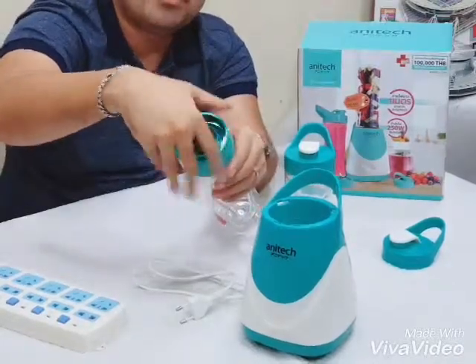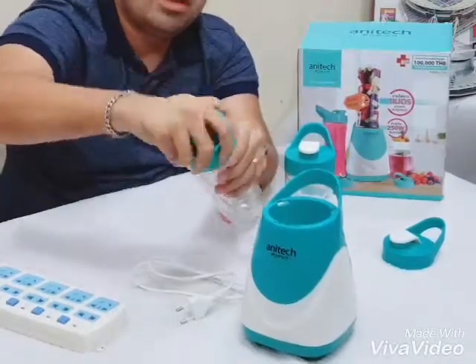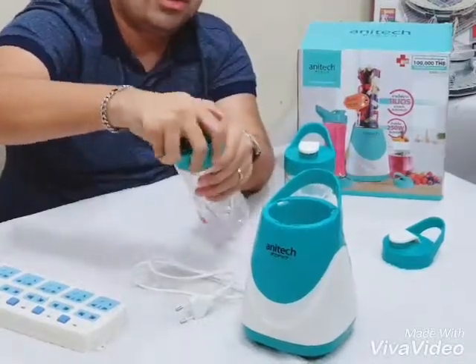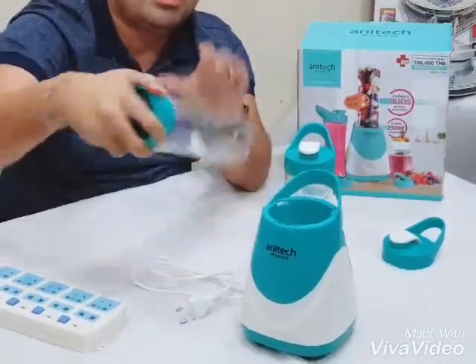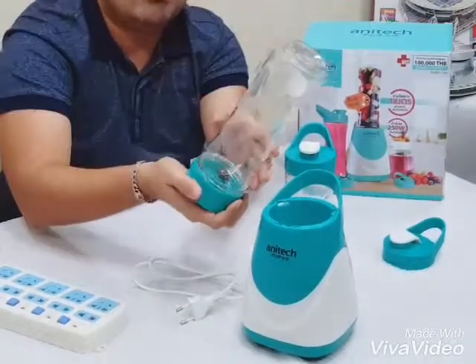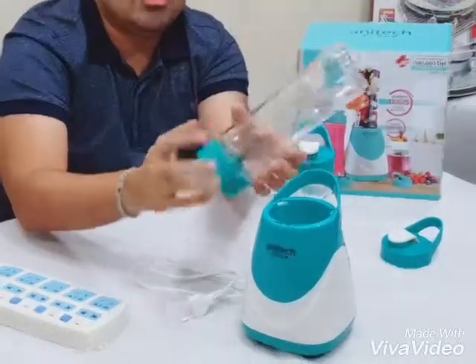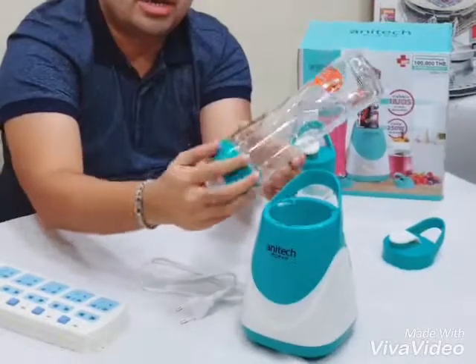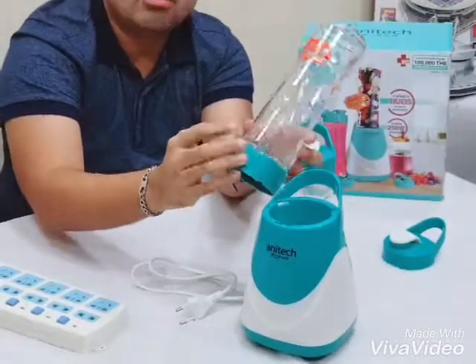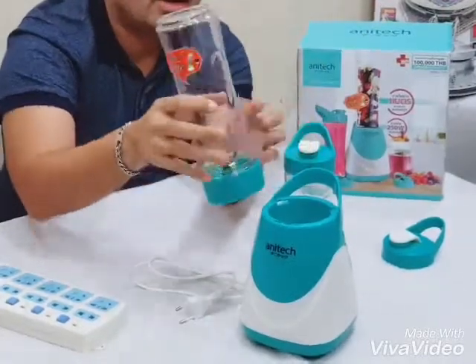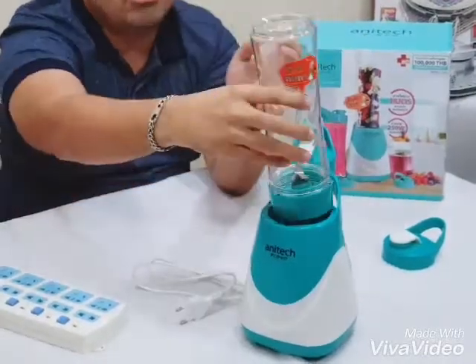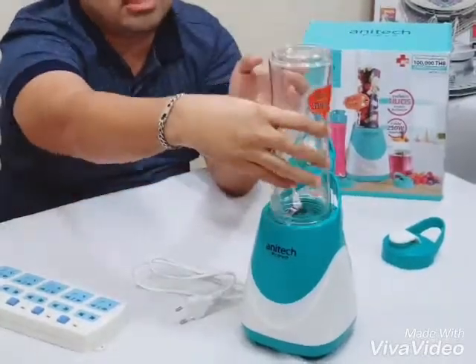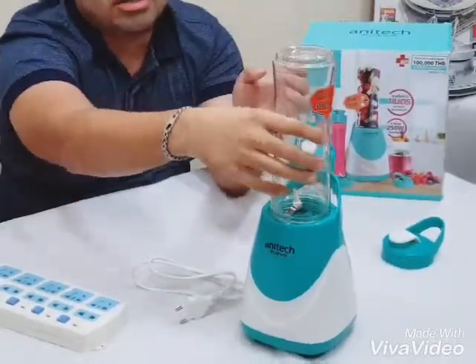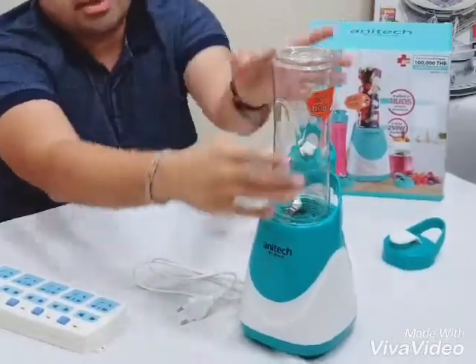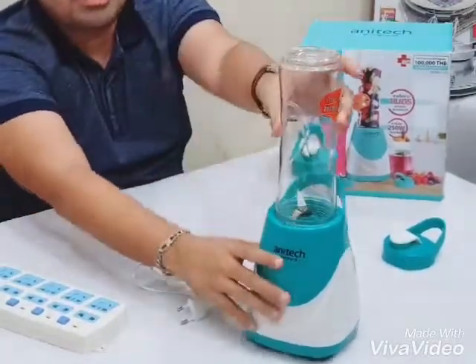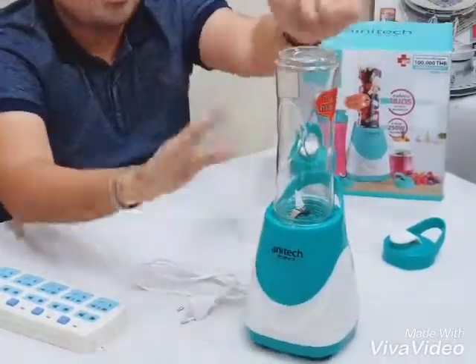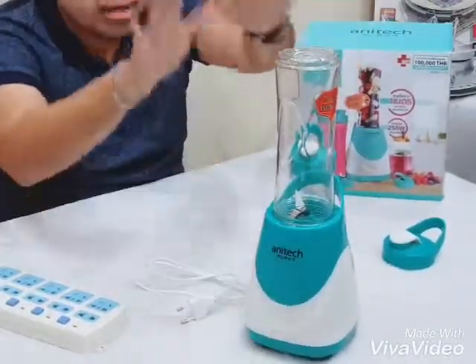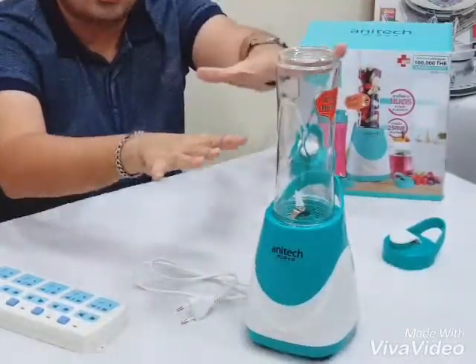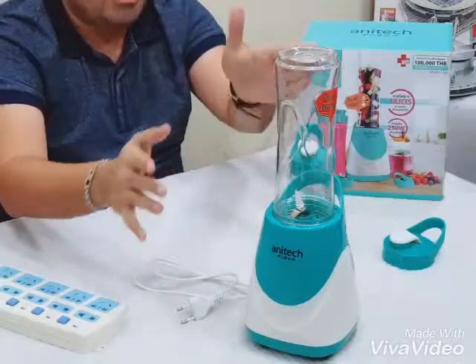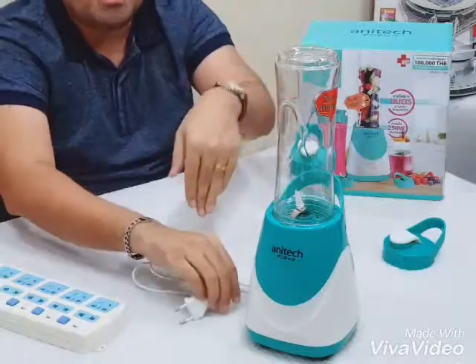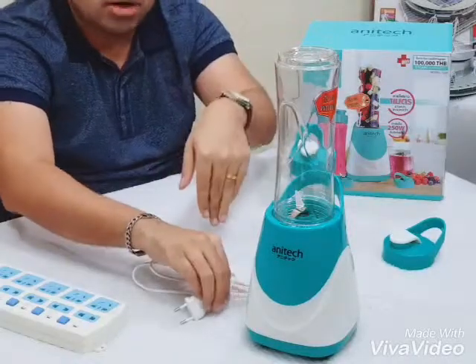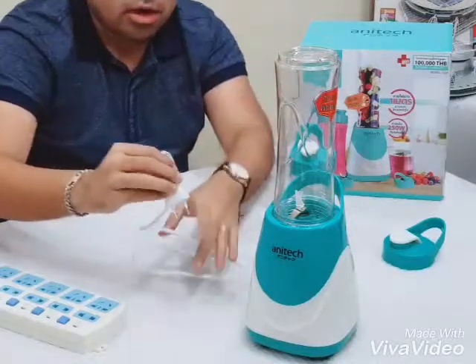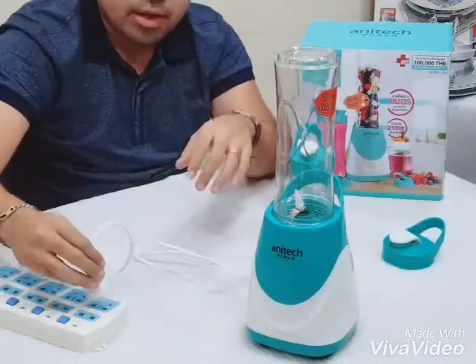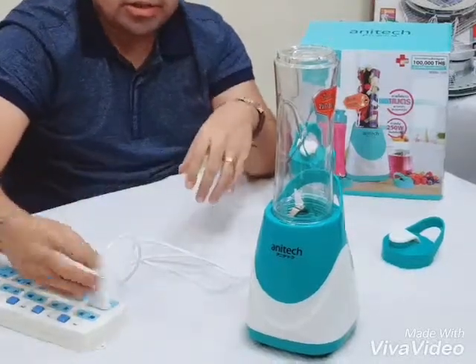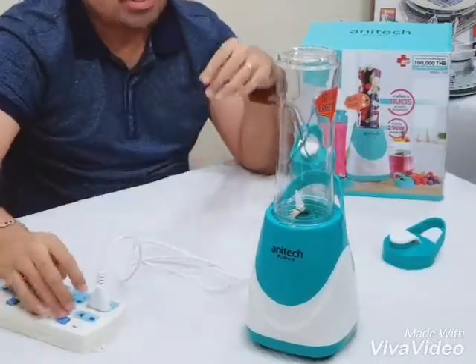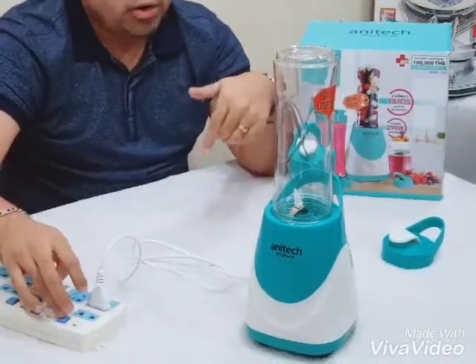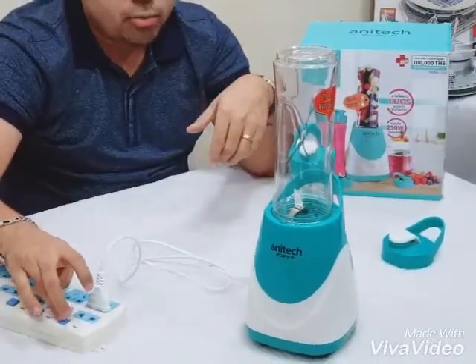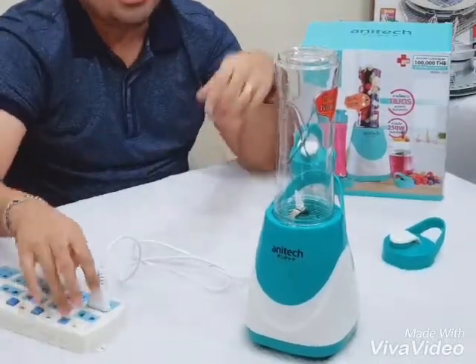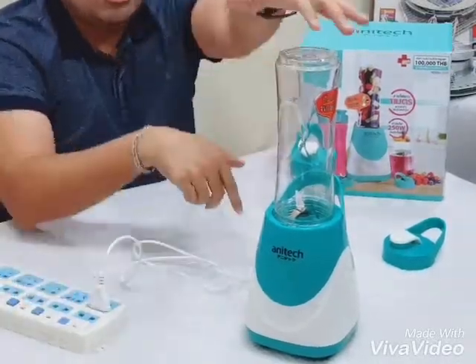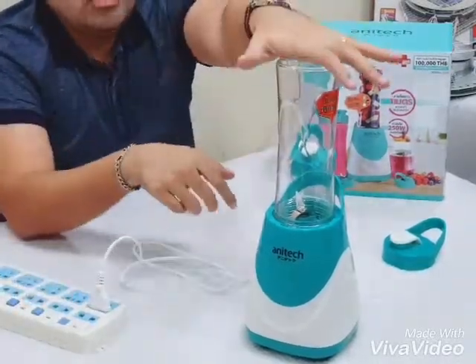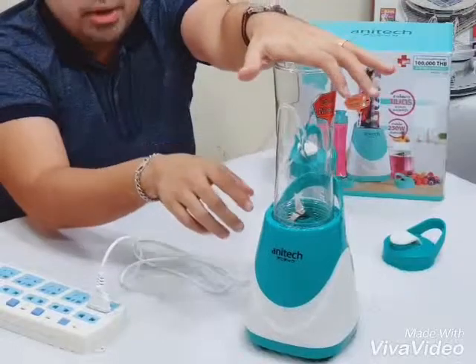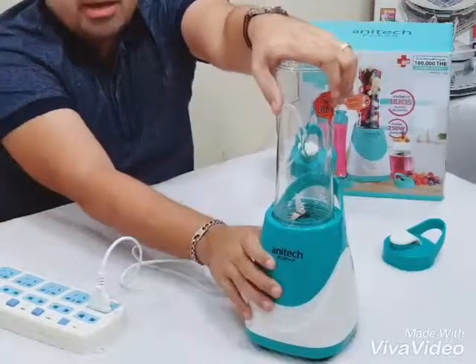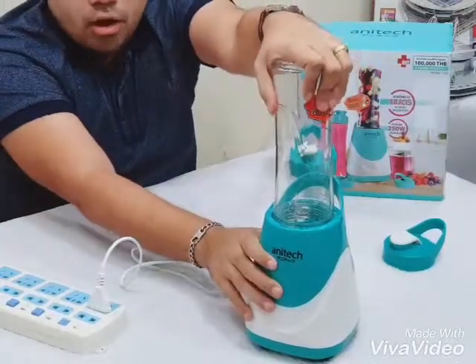If you use the soda, you need soda and sugar. When you use soda, you will use the soda — with sugar, water, tea, and water.